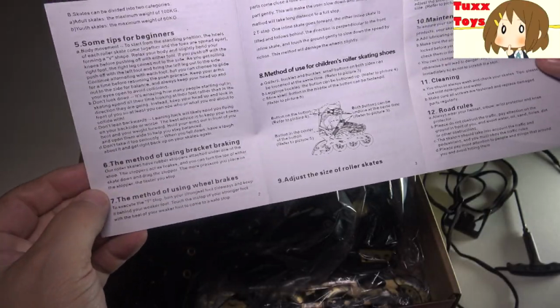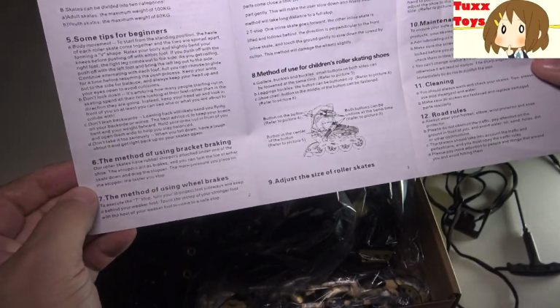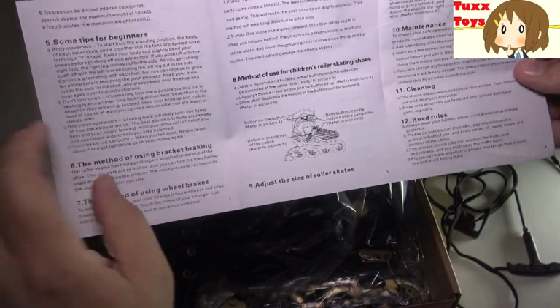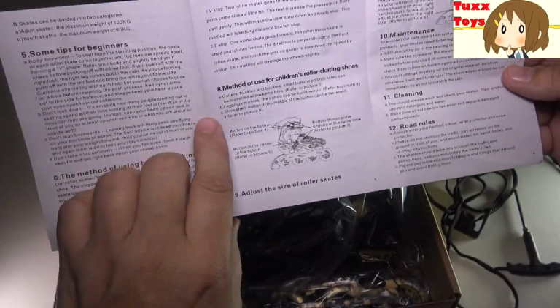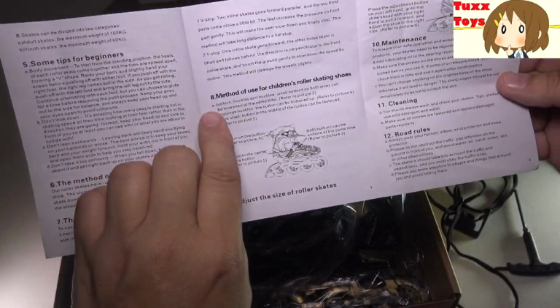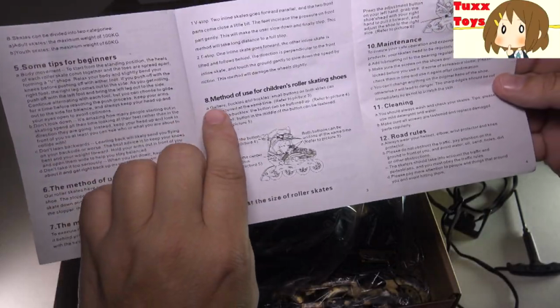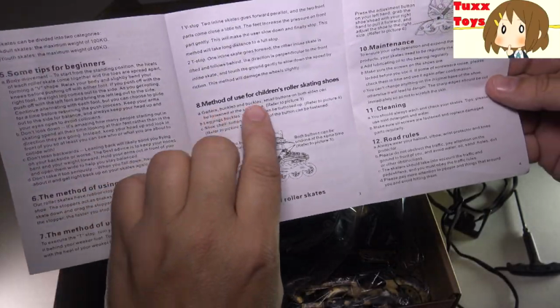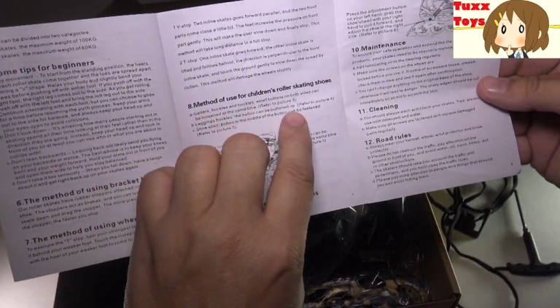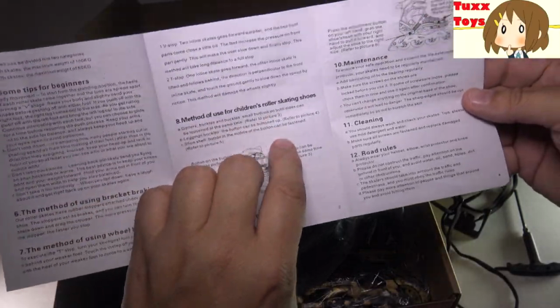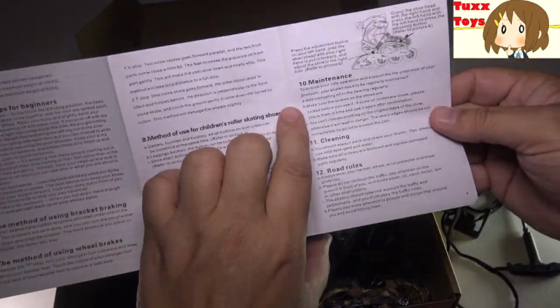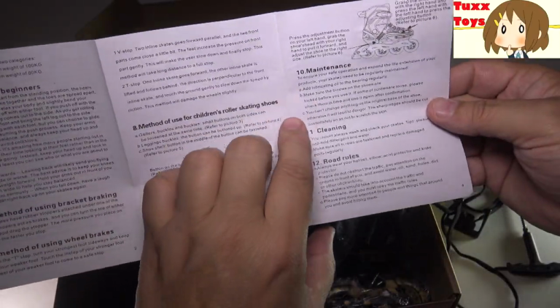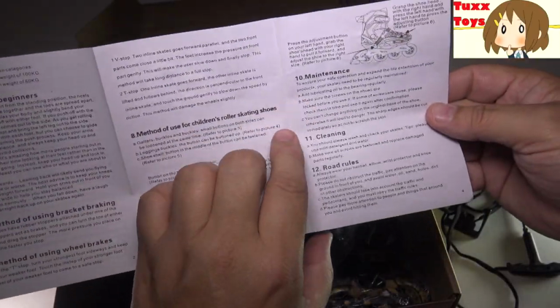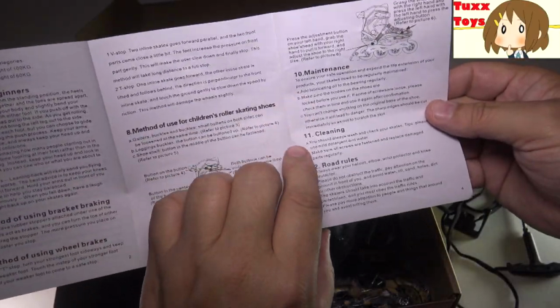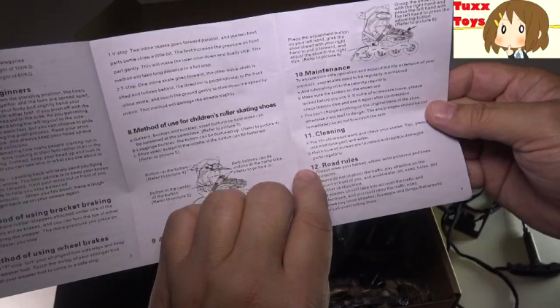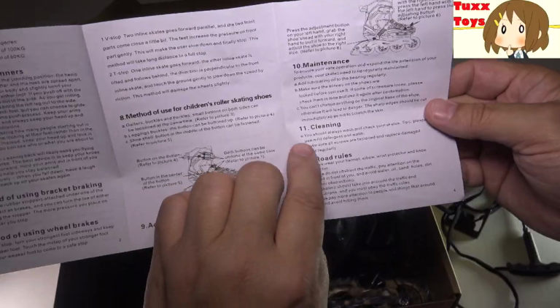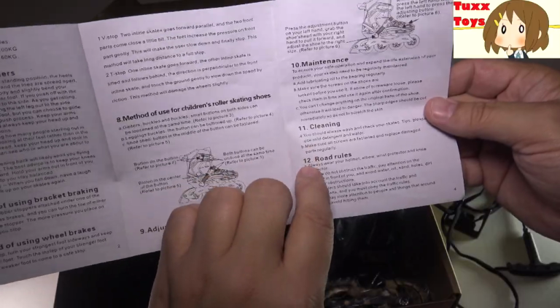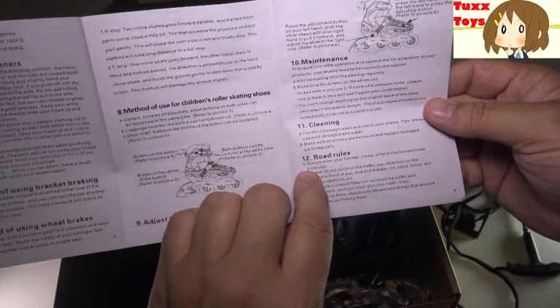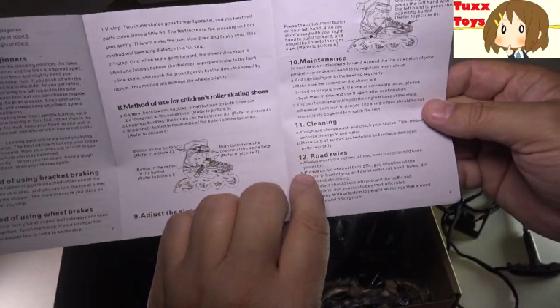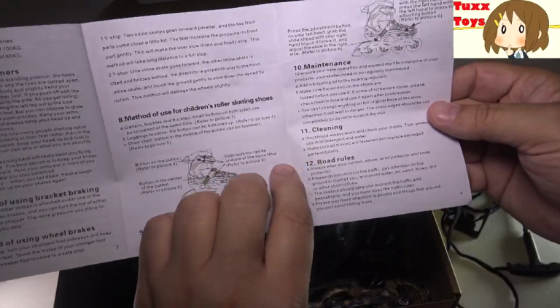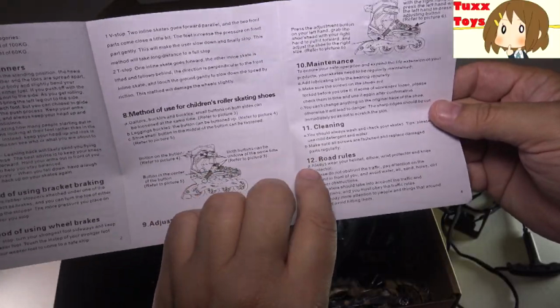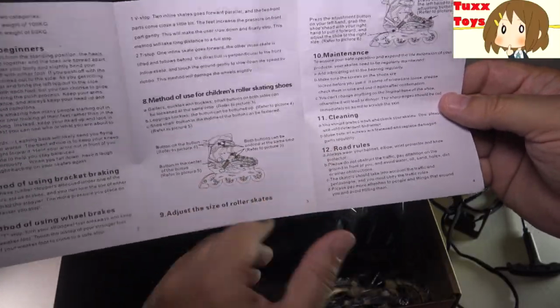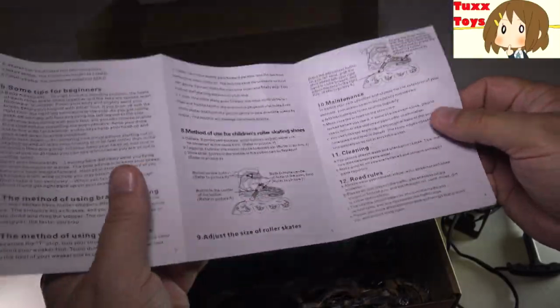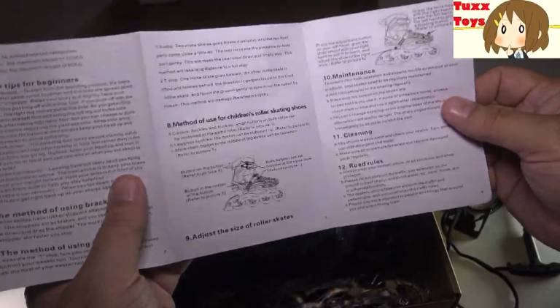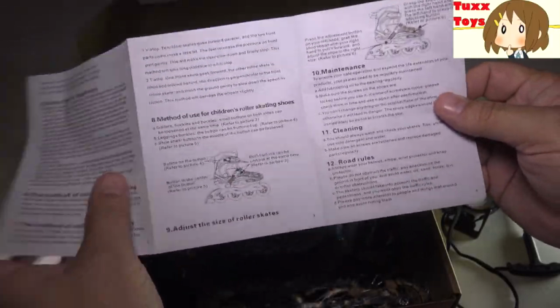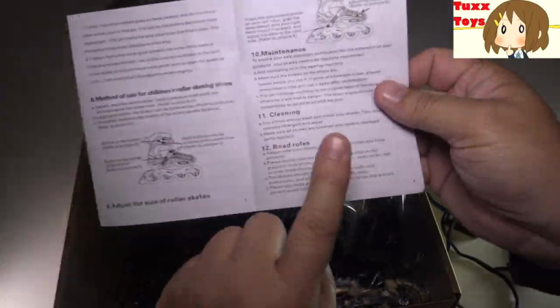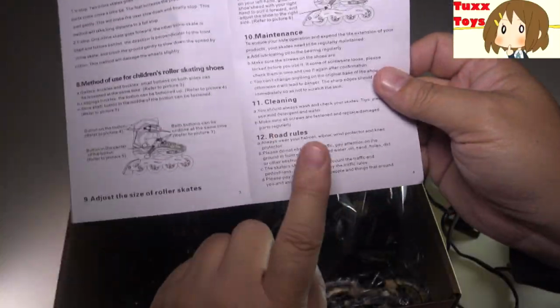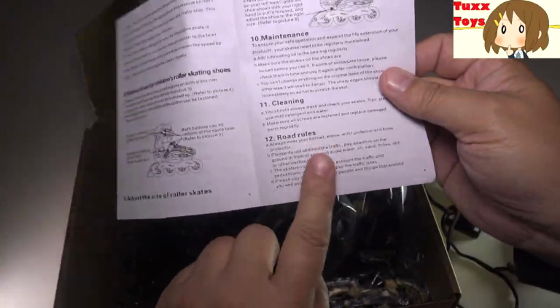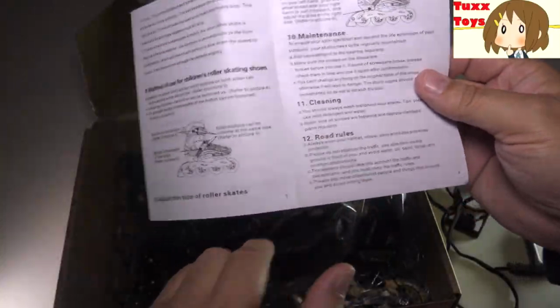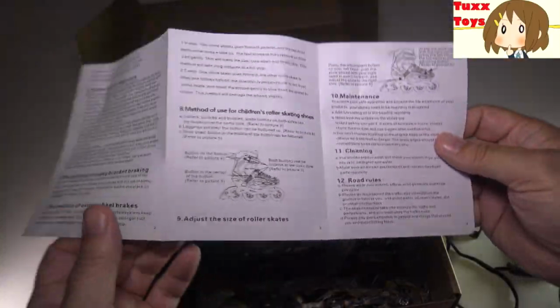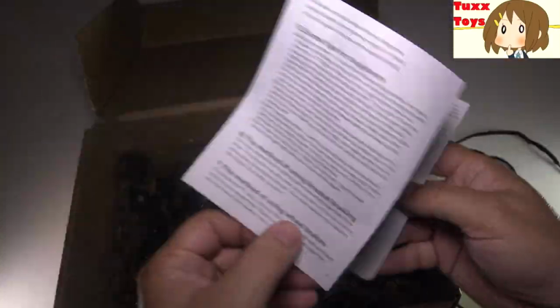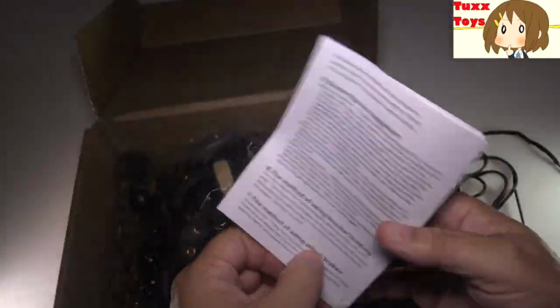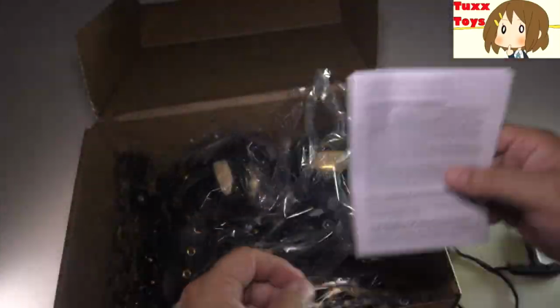The instructions also talk about methods for children, maintenance, cleaning, and road rules. So very good — be a good skater.